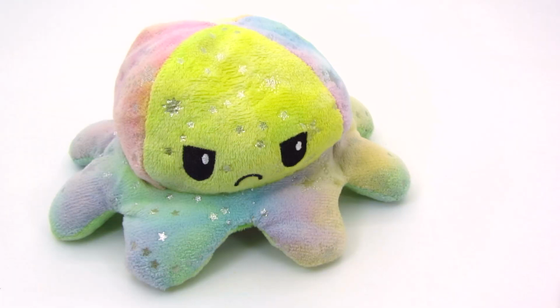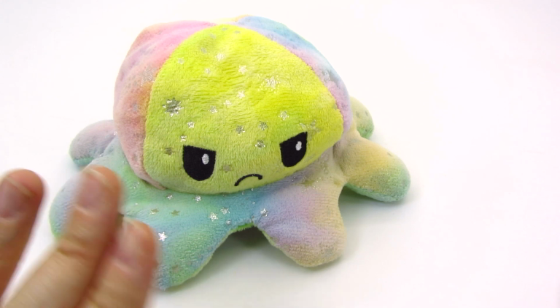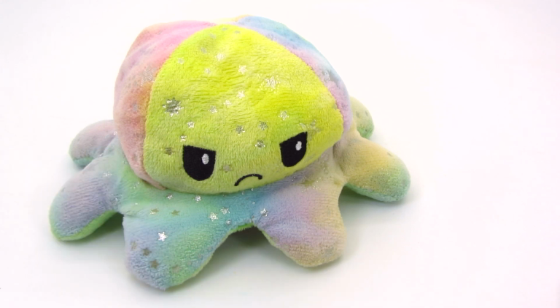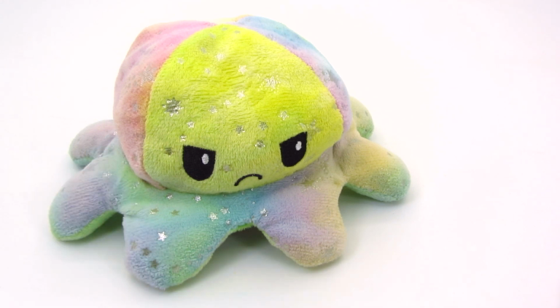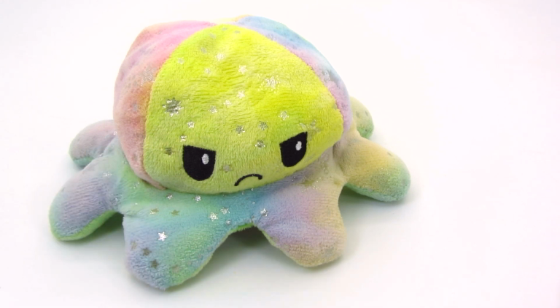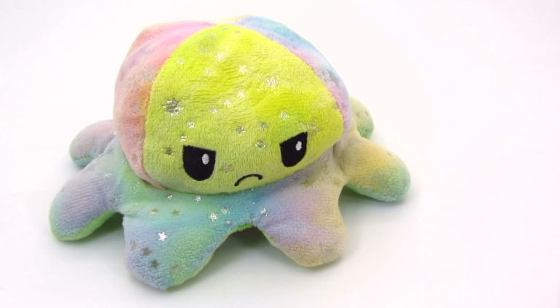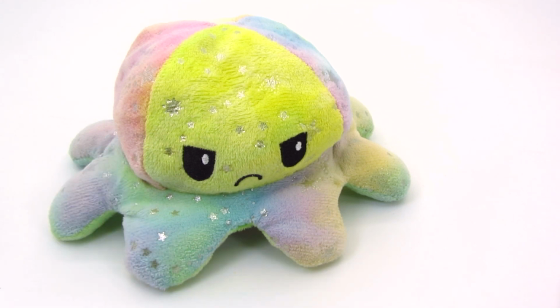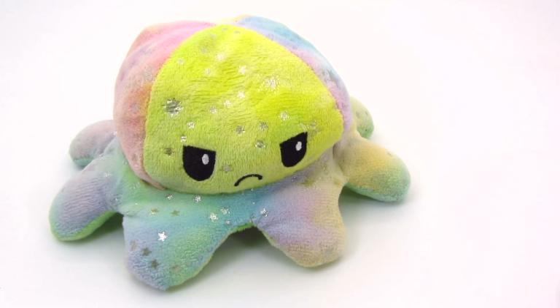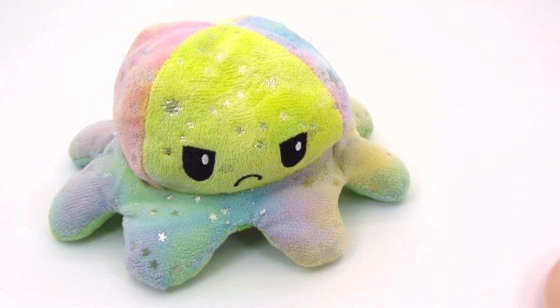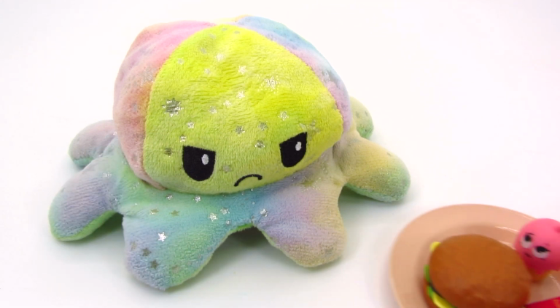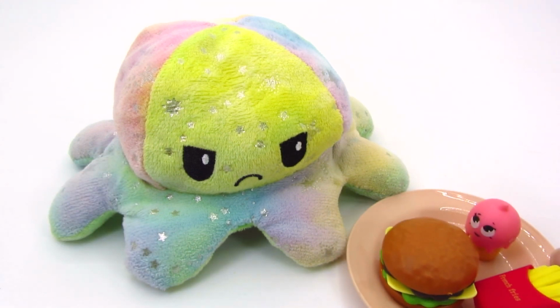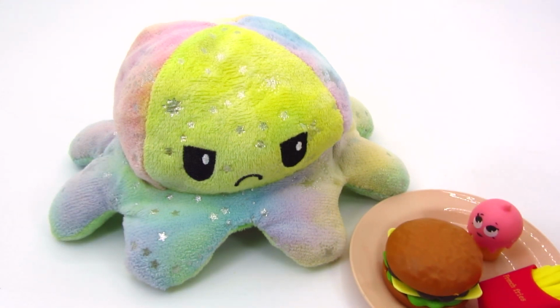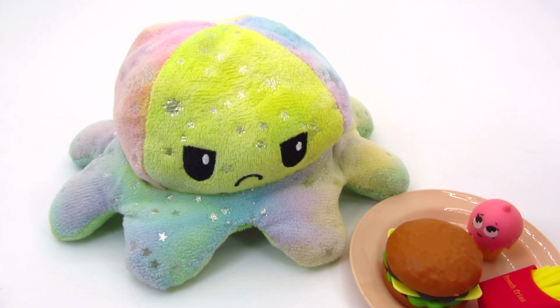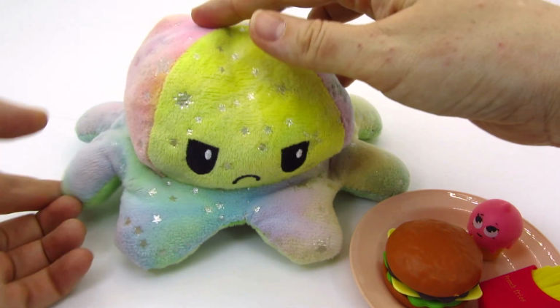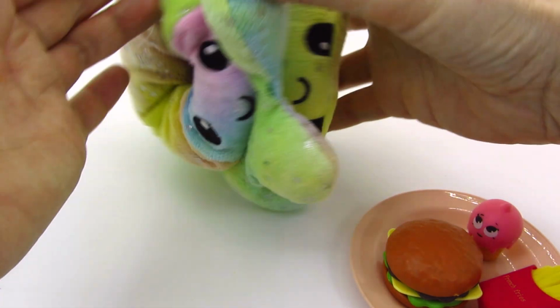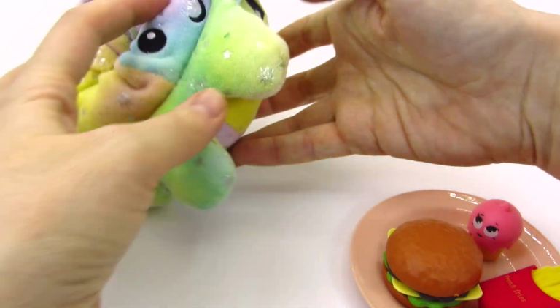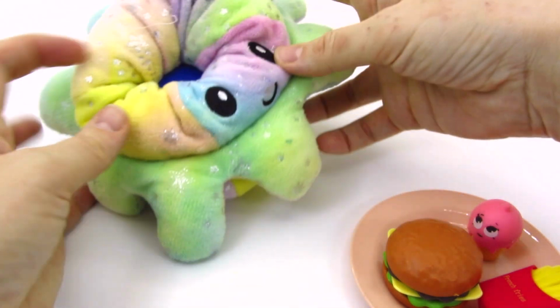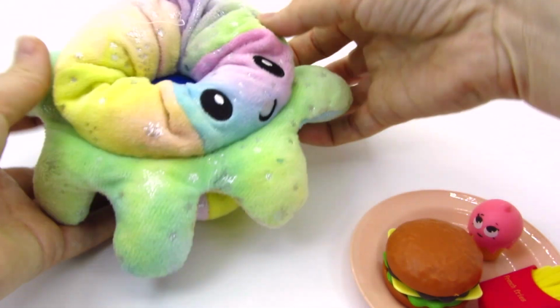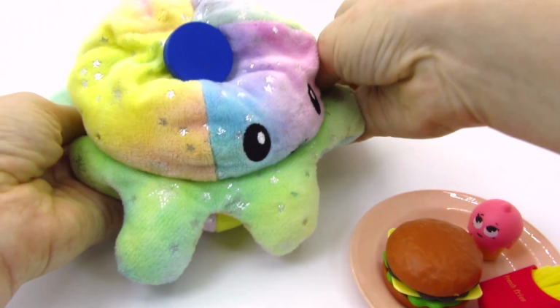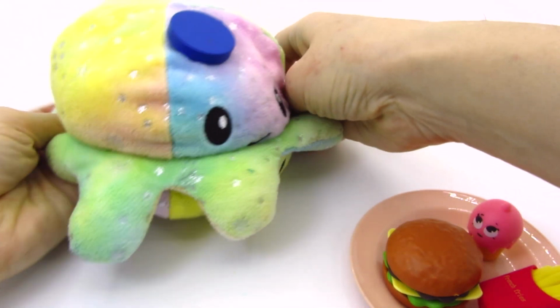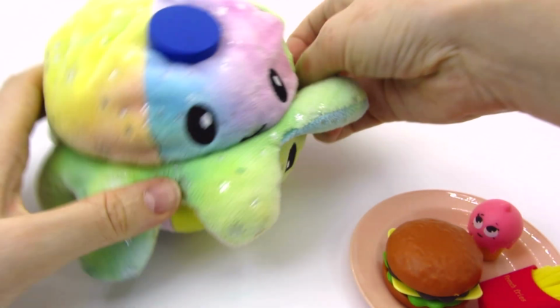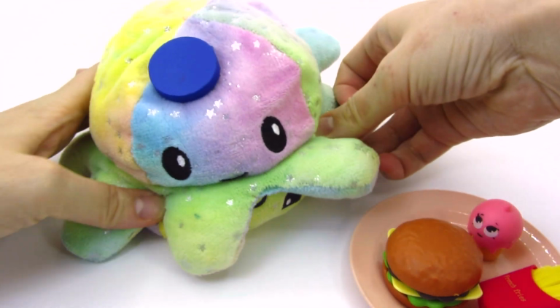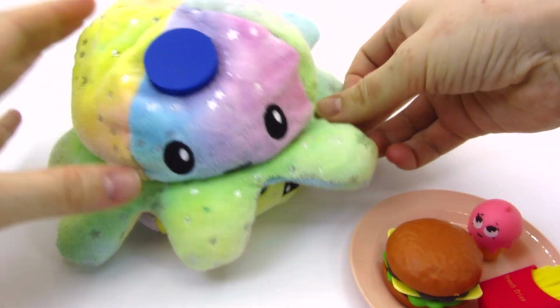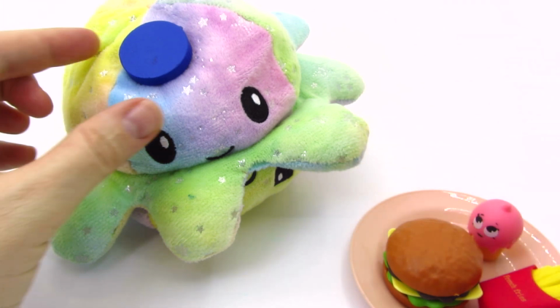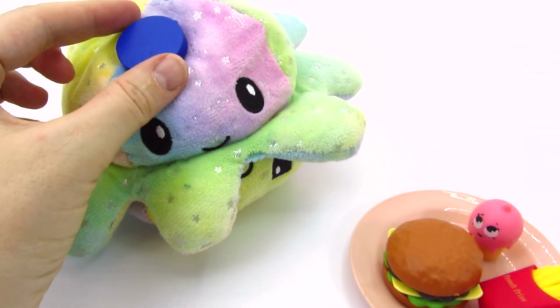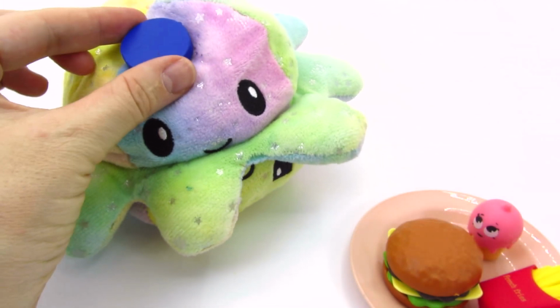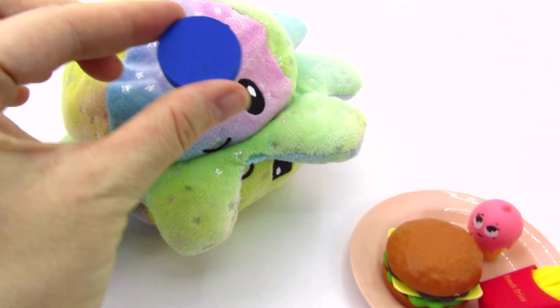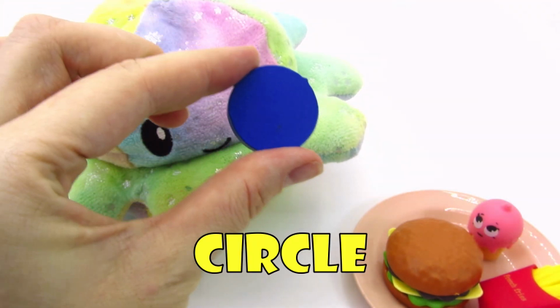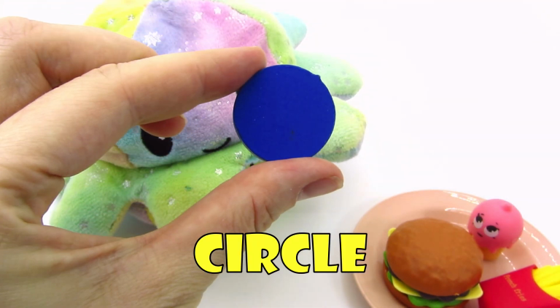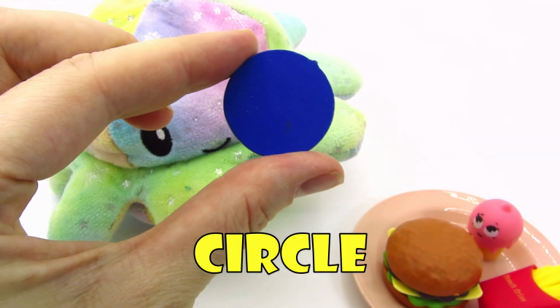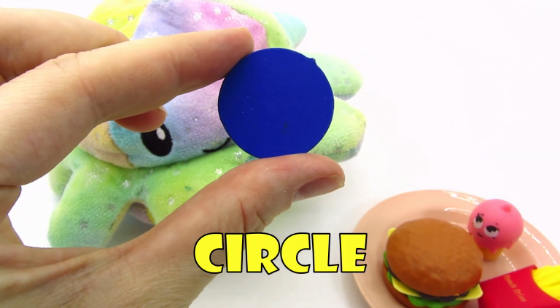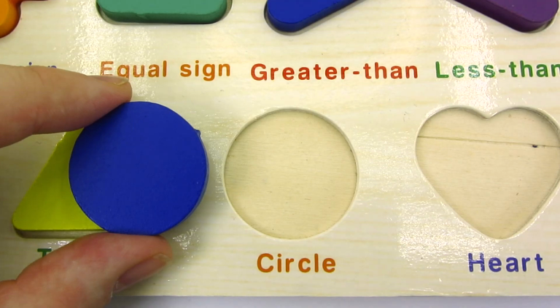Hello octopus! Have you seen any shape? No! Maybe you're hungry! Take it! Wow! We found another shape! It's a circle! Let's put it back in the puzzle!